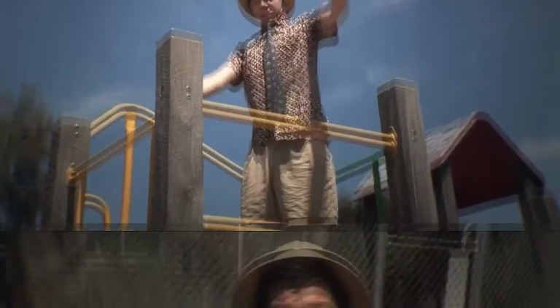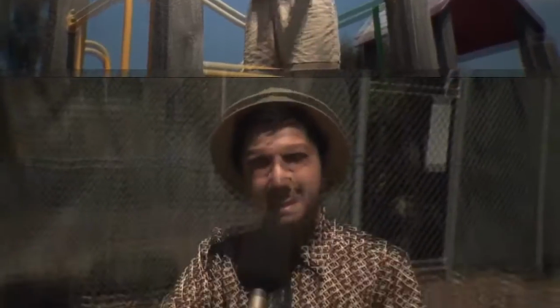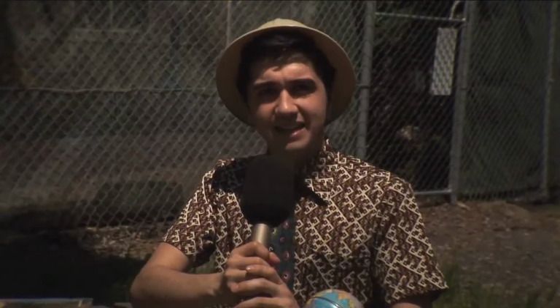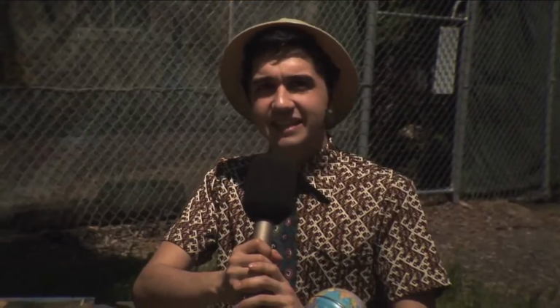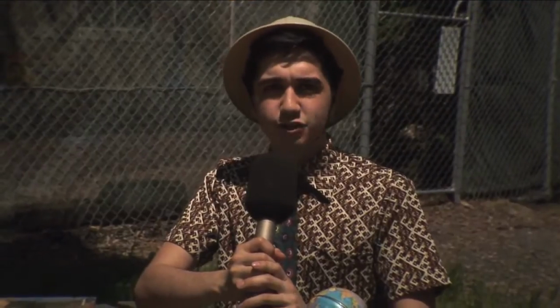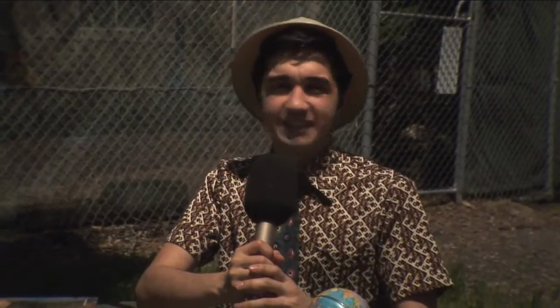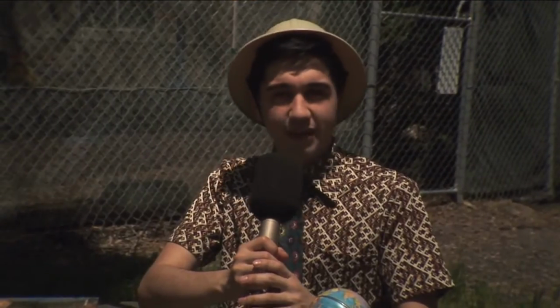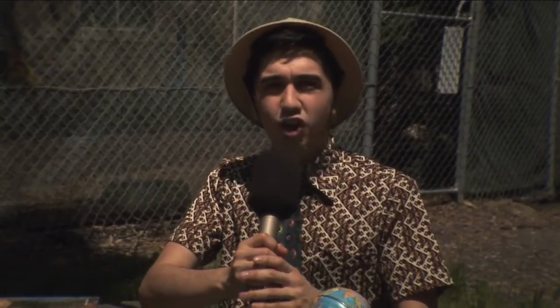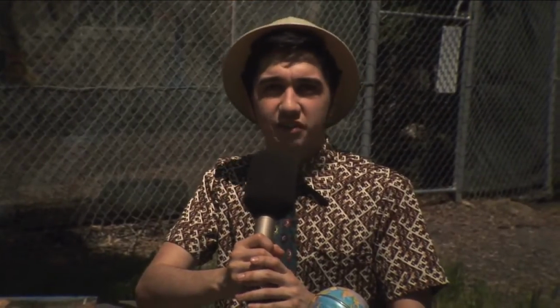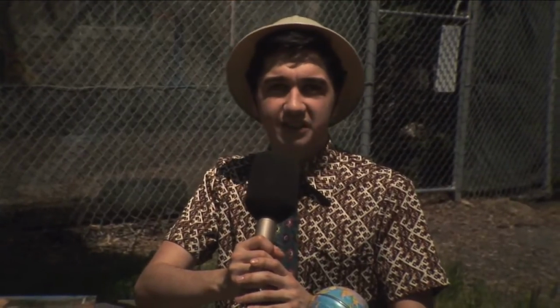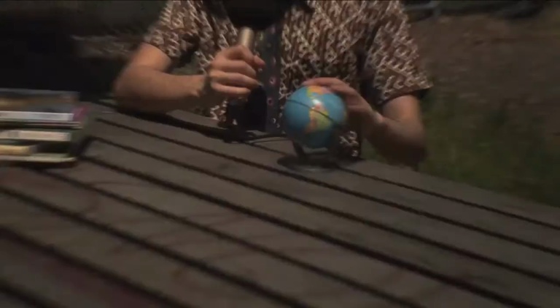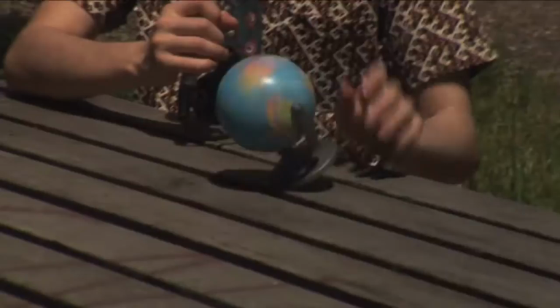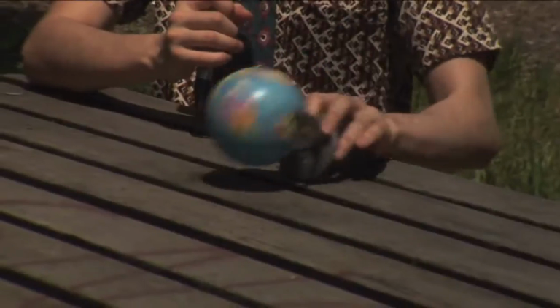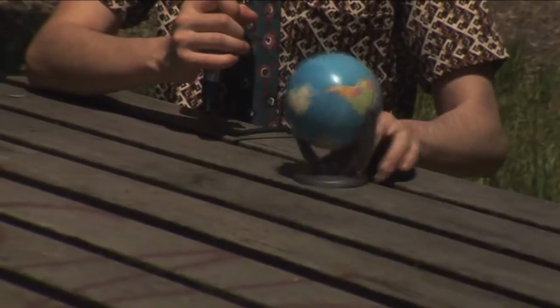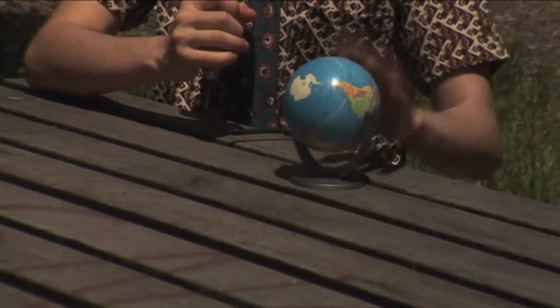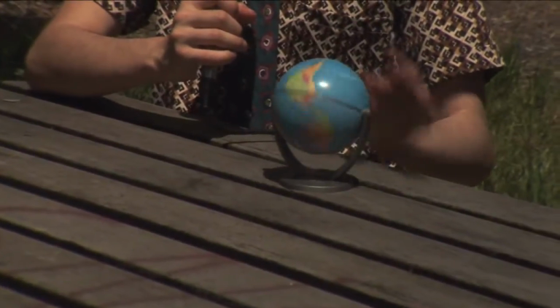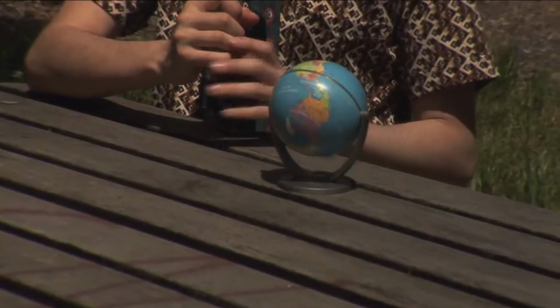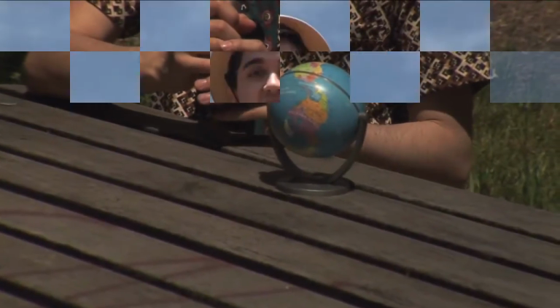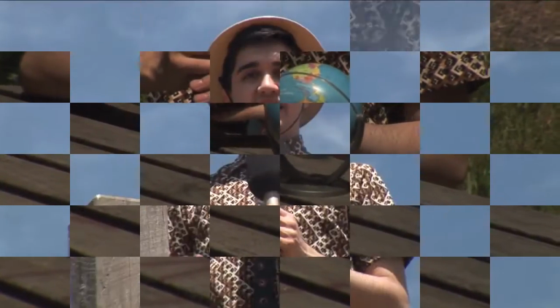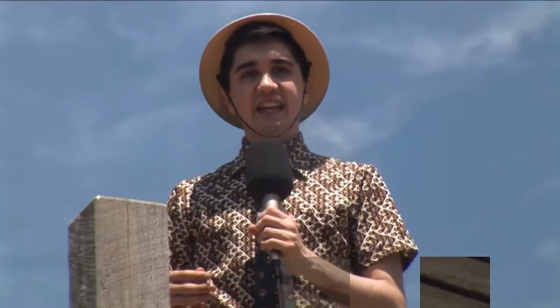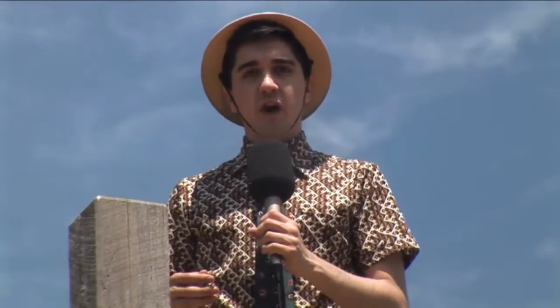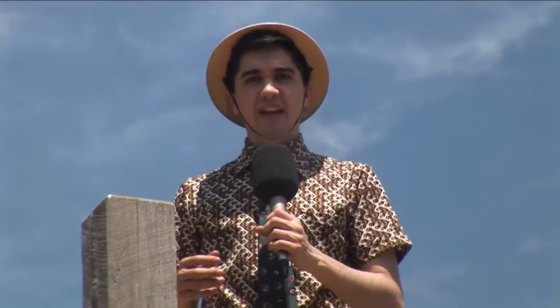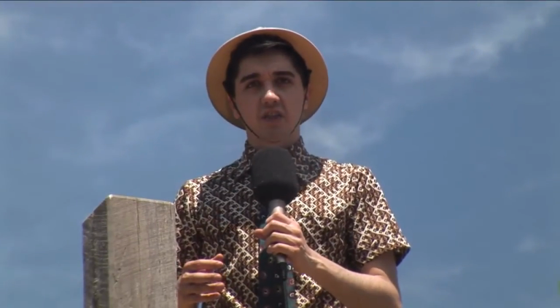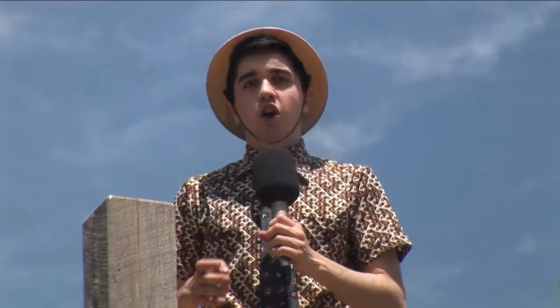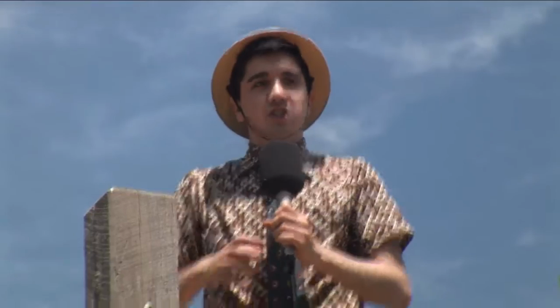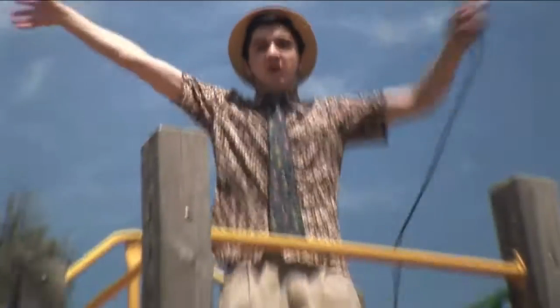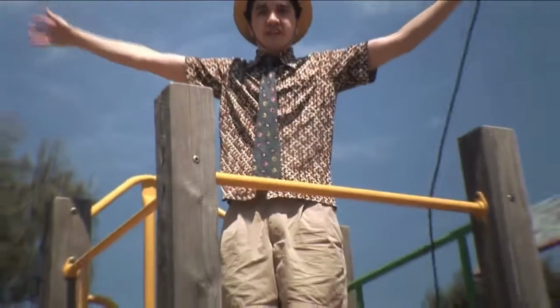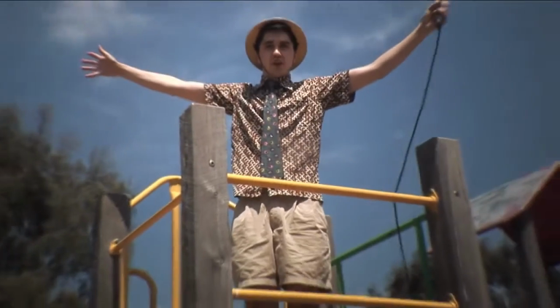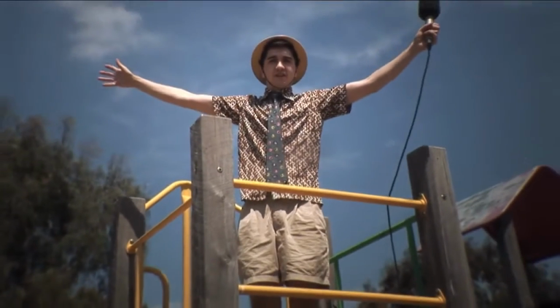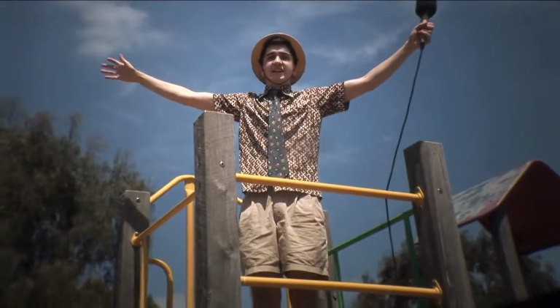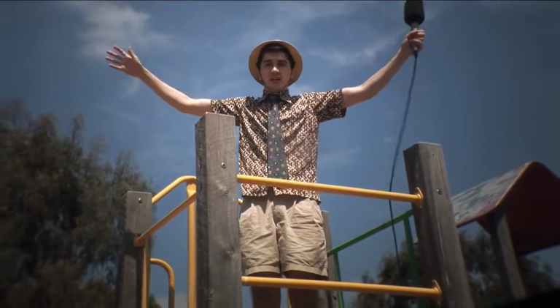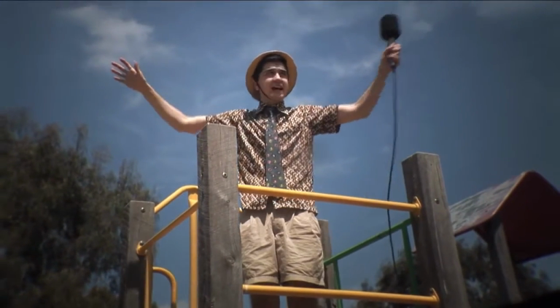In the past, dinosaurs lived everywhere, all over the world, on planet Earth. They lived on planet Earth almost 200 years ago. That's a long time.